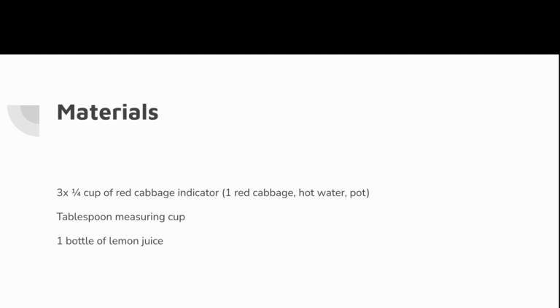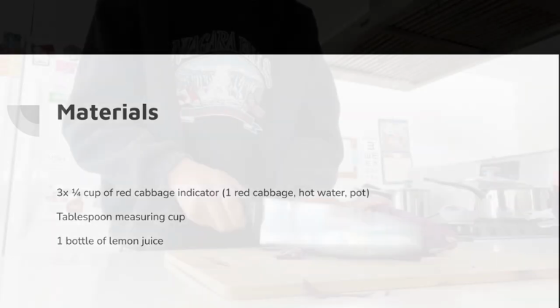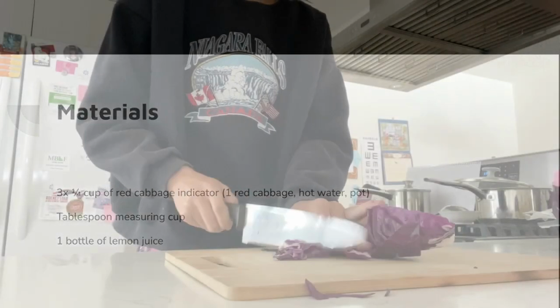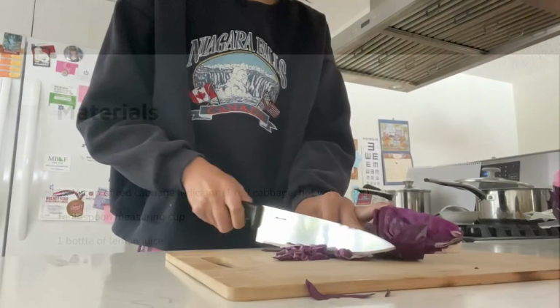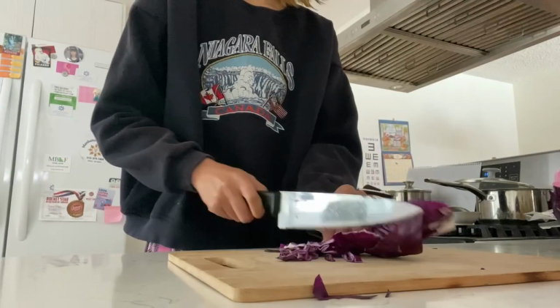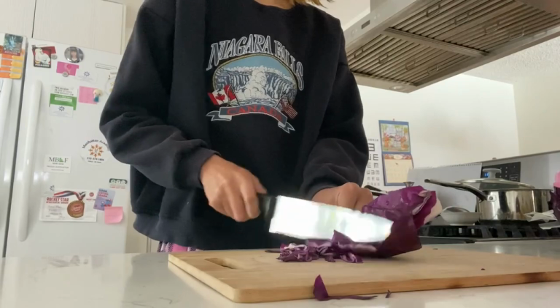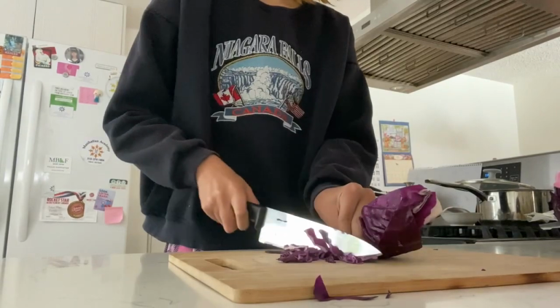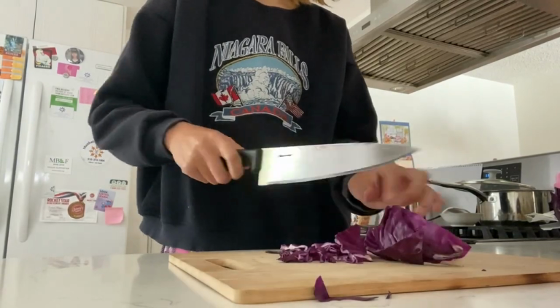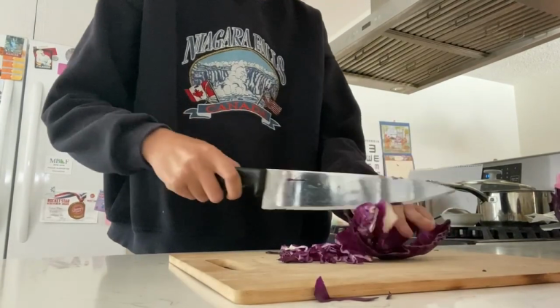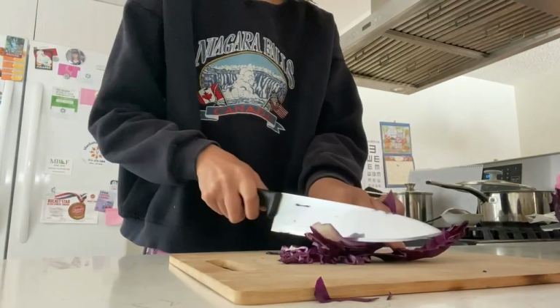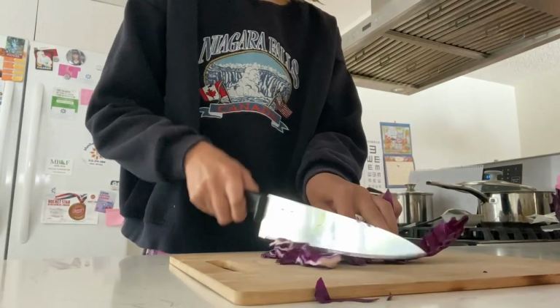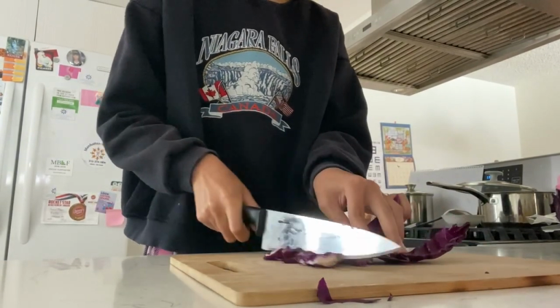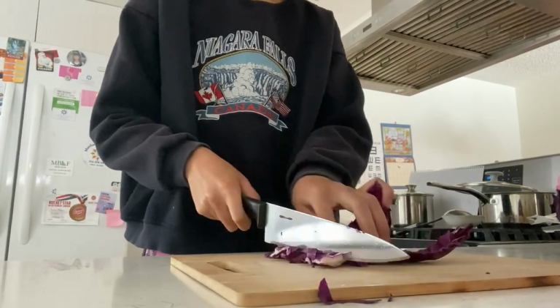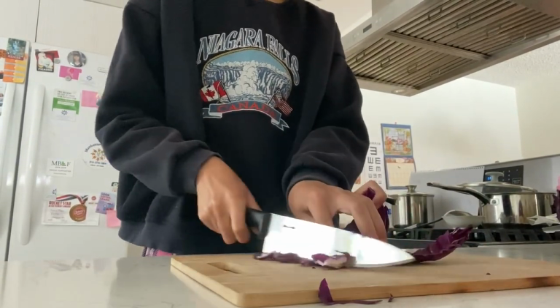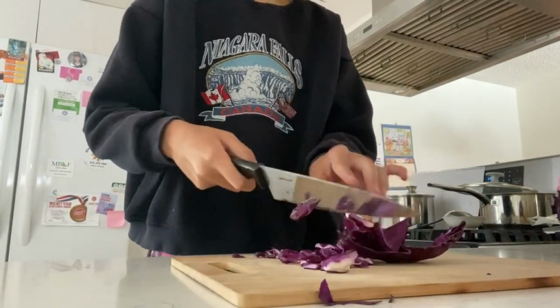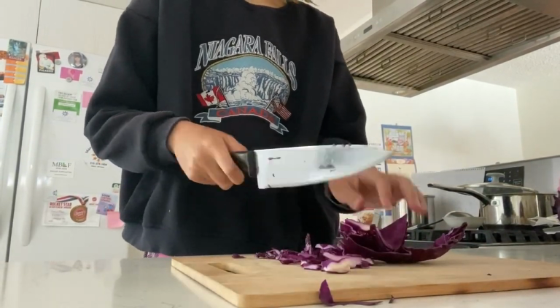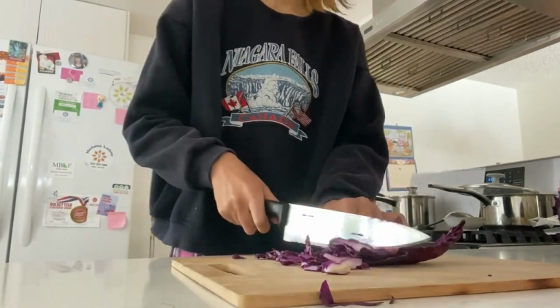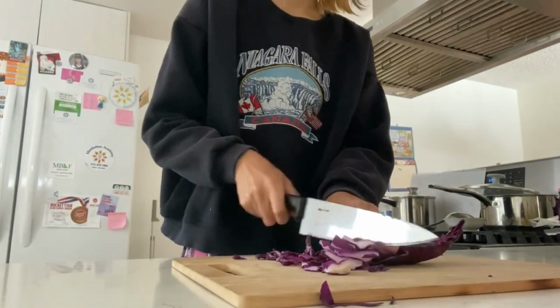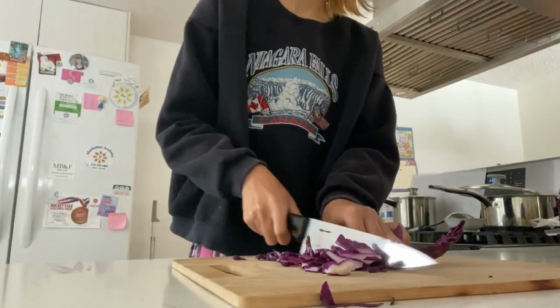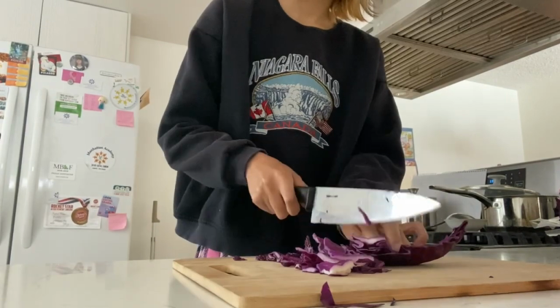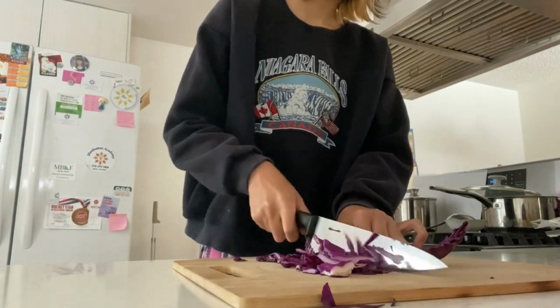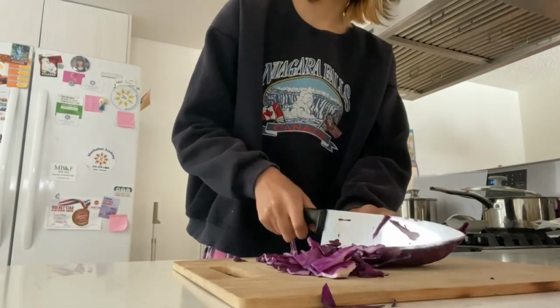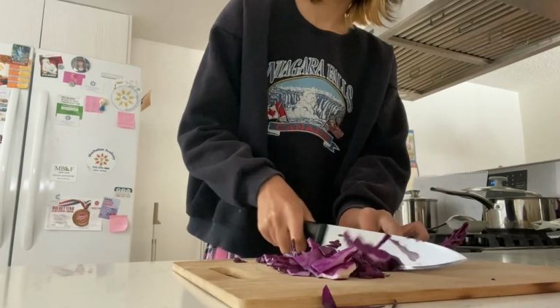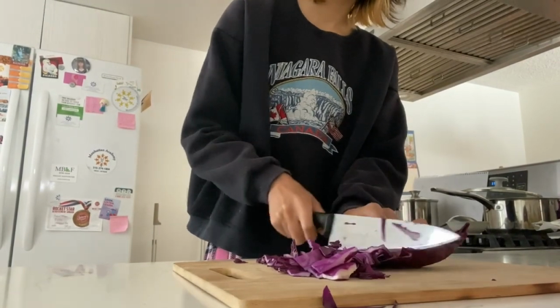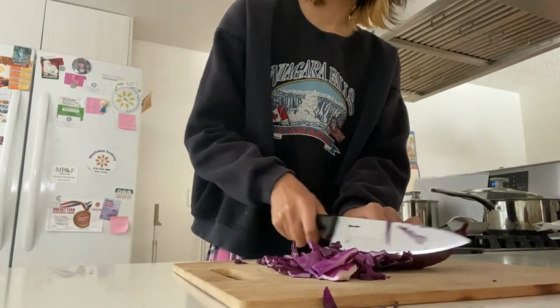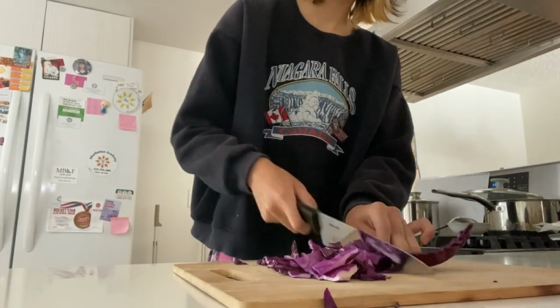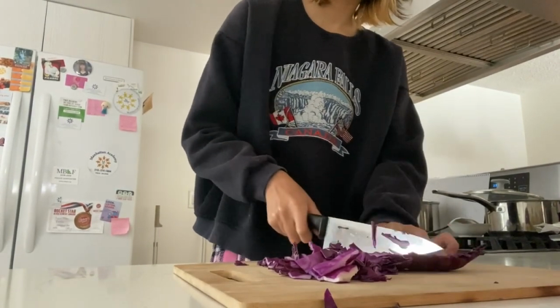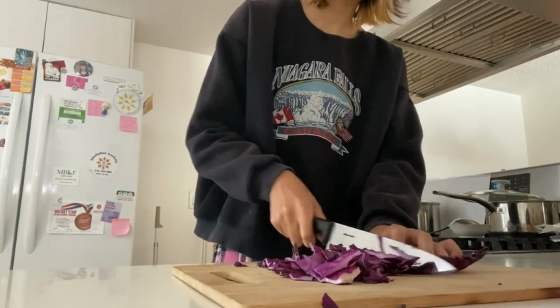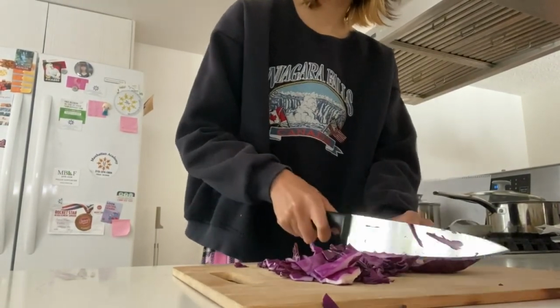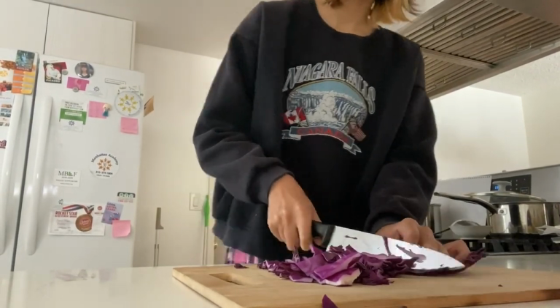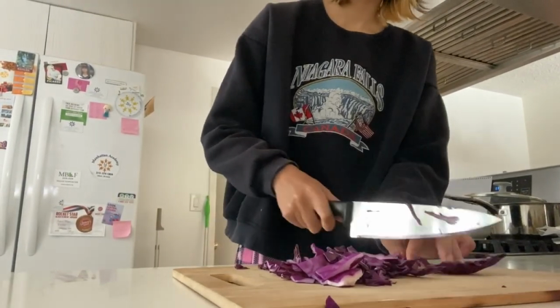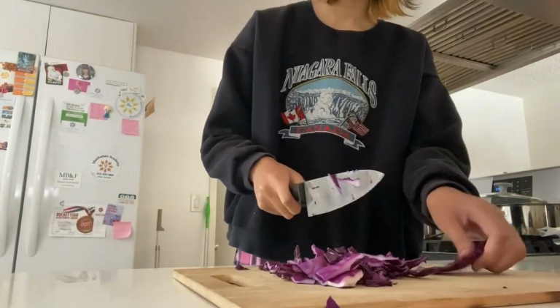My experiment was making and using red cabbage pH indicator to determine whether different quantities of acids would be shown as more acidic or less acidic.